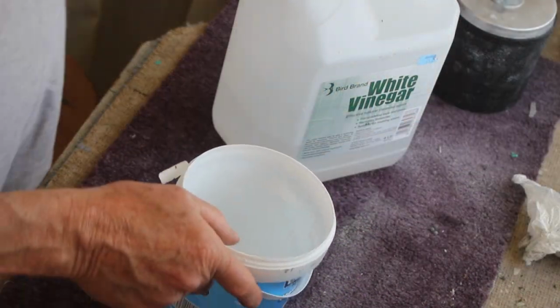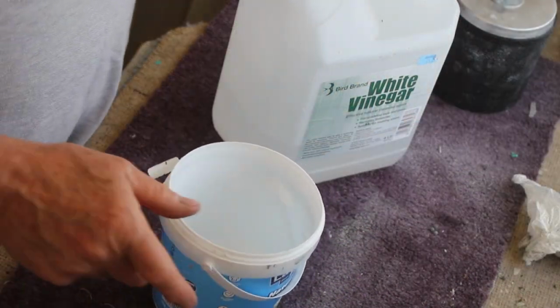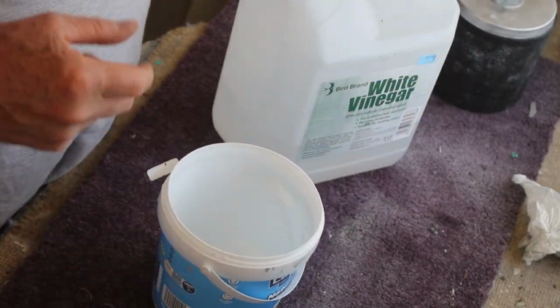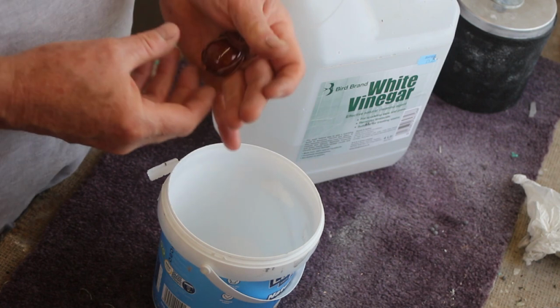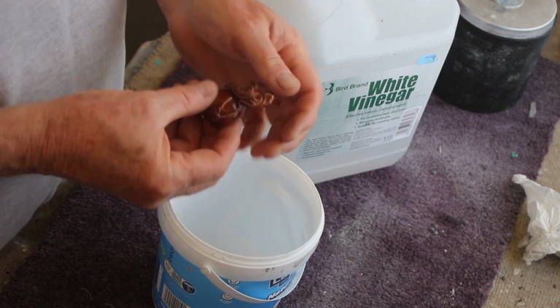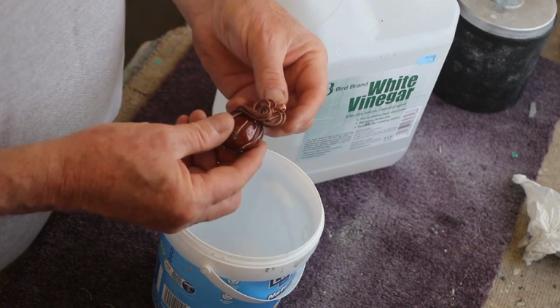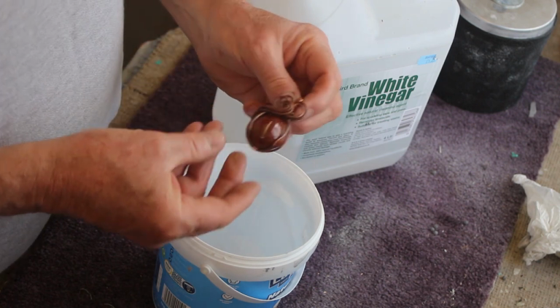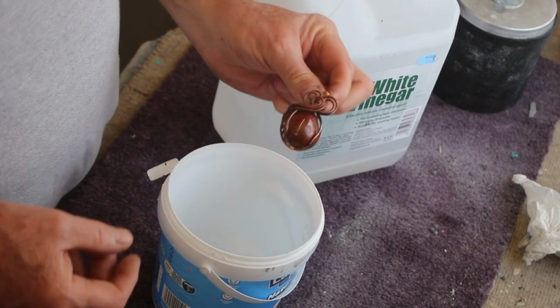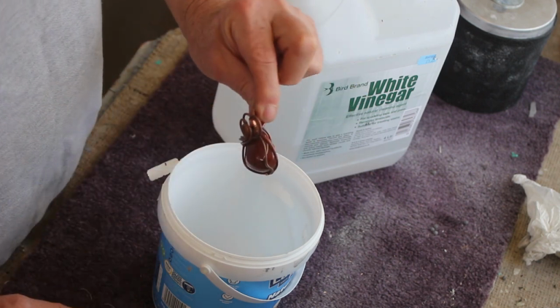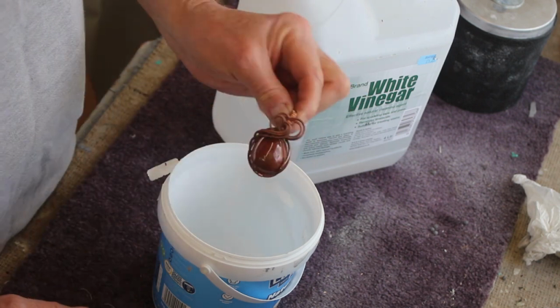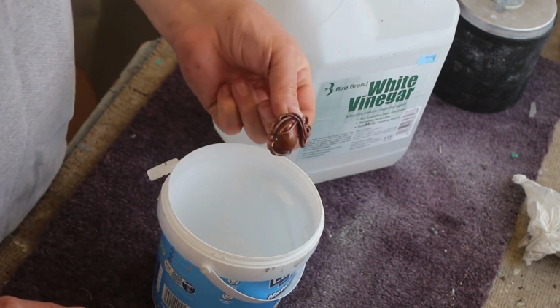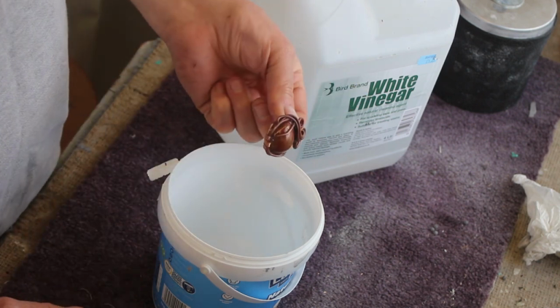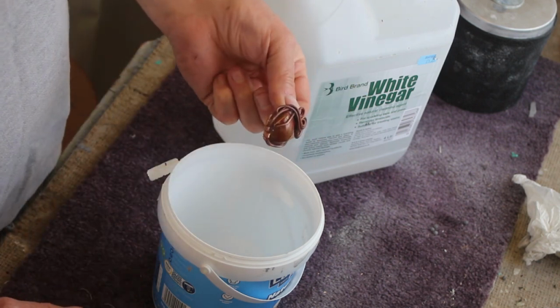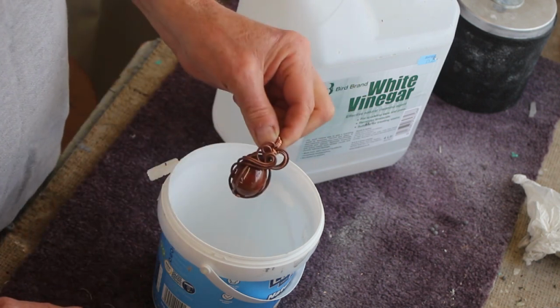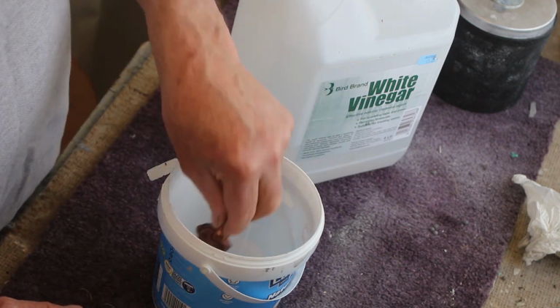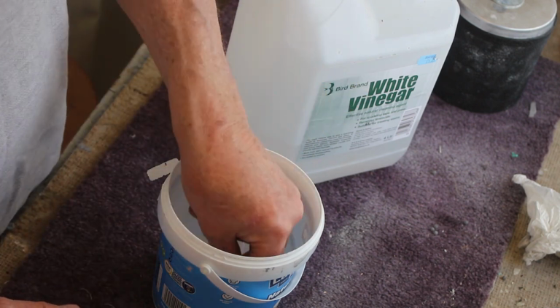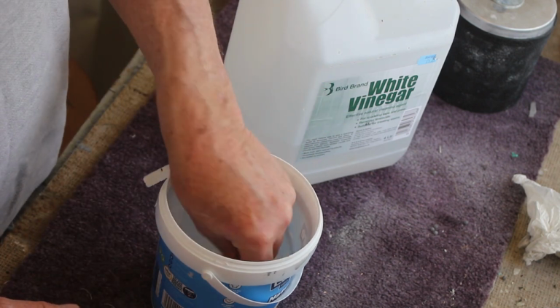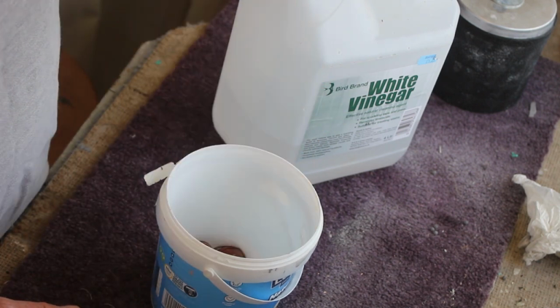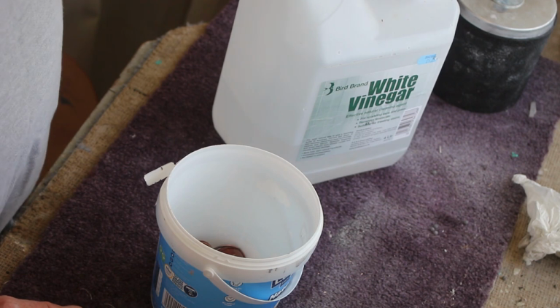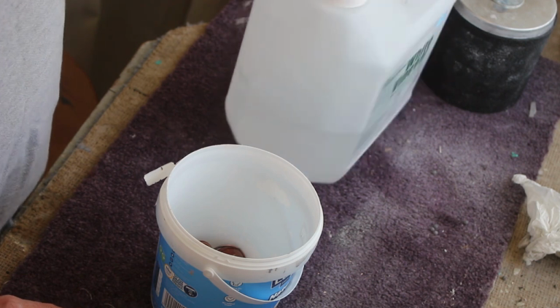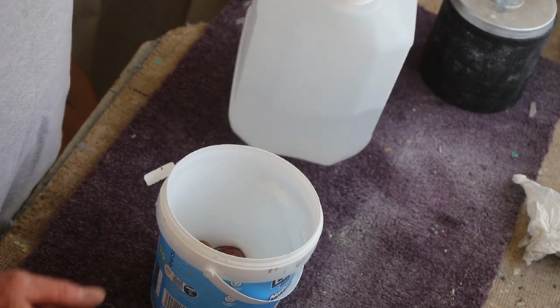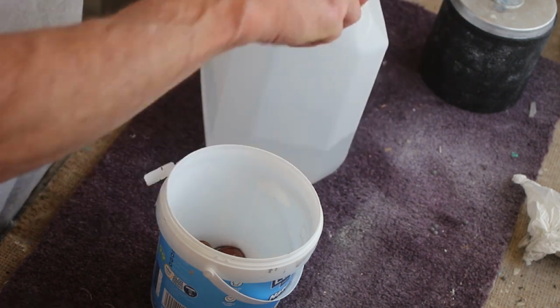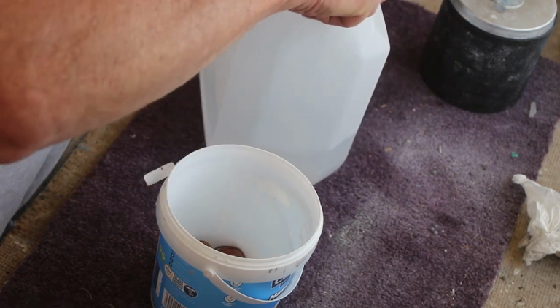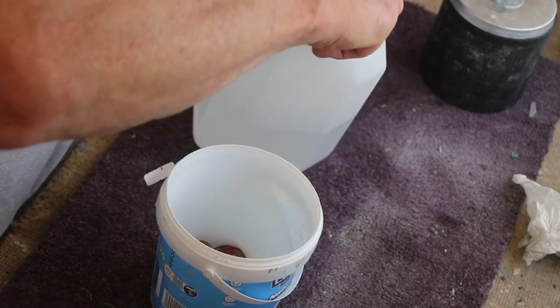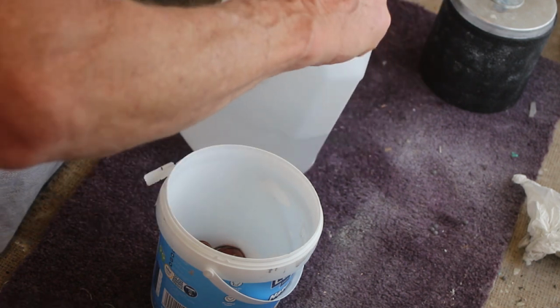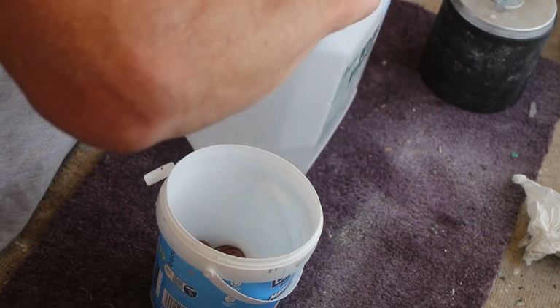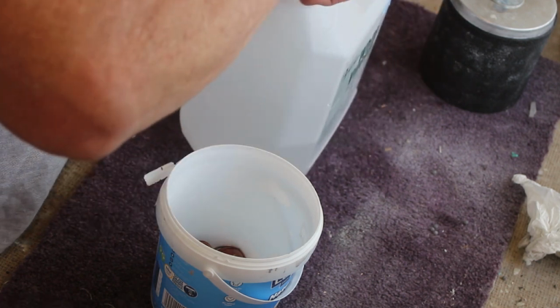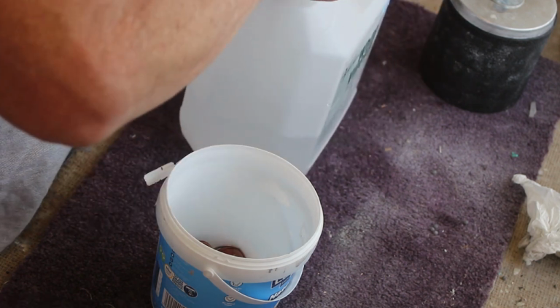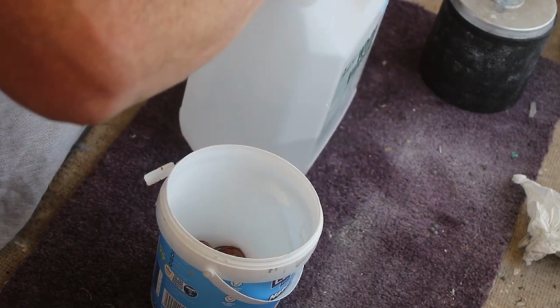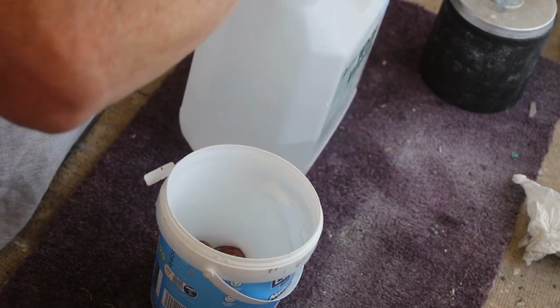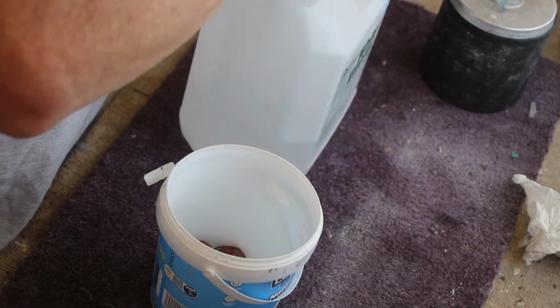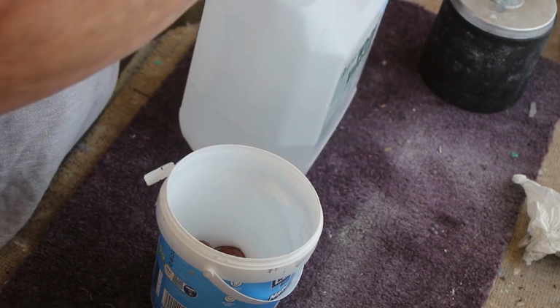So I said I was going to try and clean this copper wire up, and I've got some white vinegar — I'm just going to leave it to soak overnight in the white vinegar.